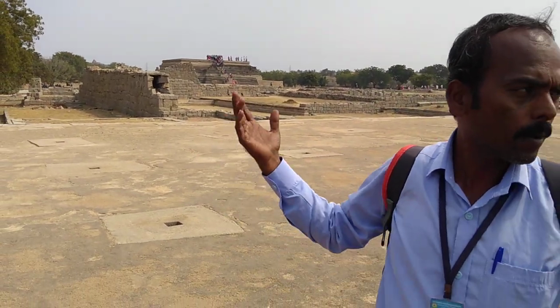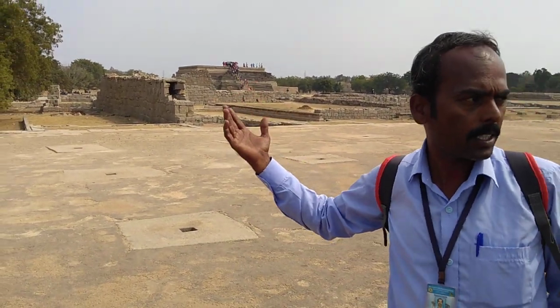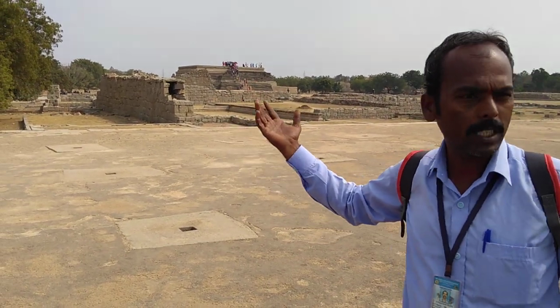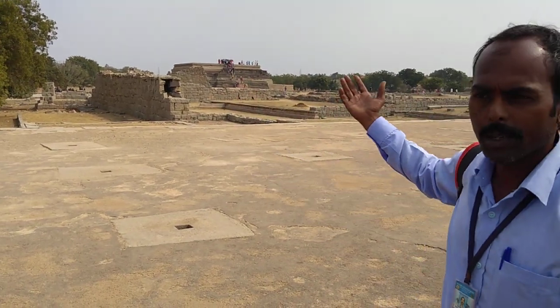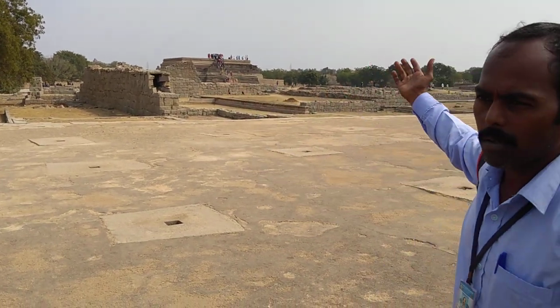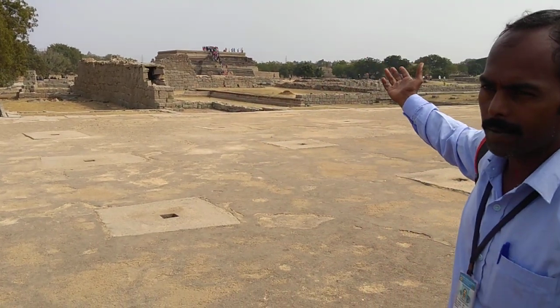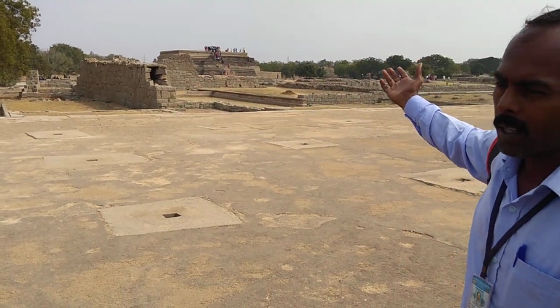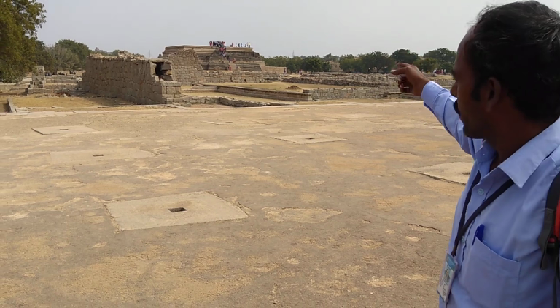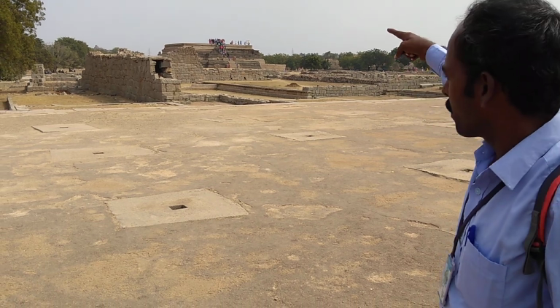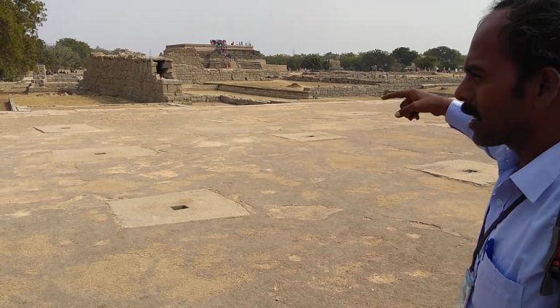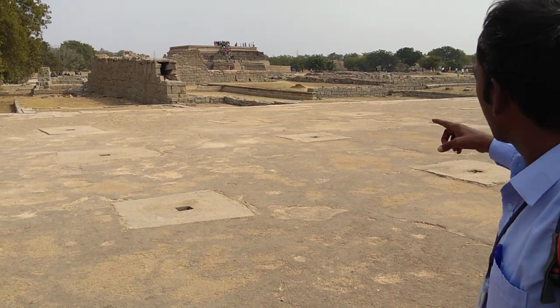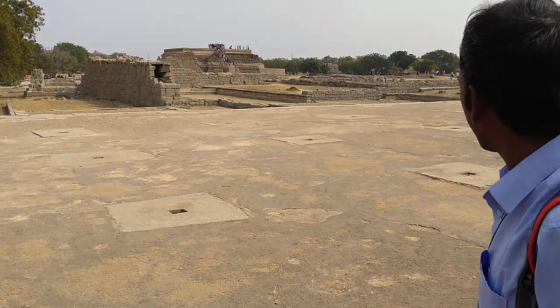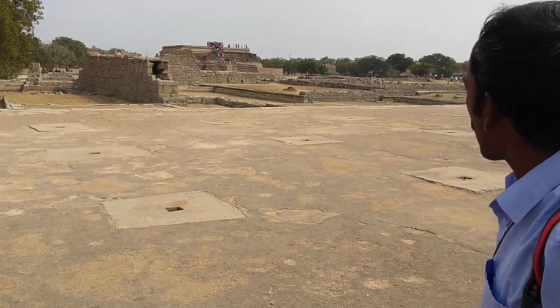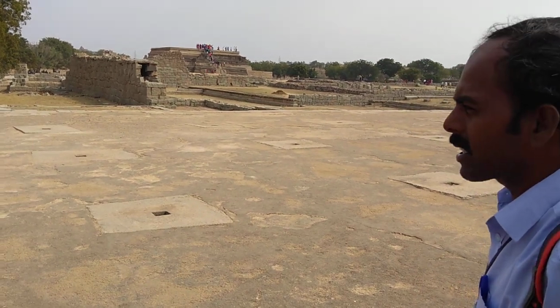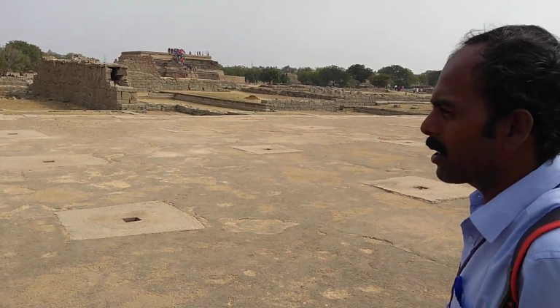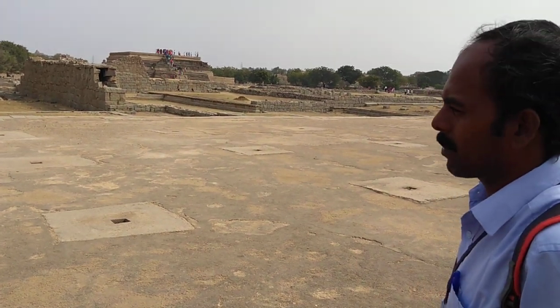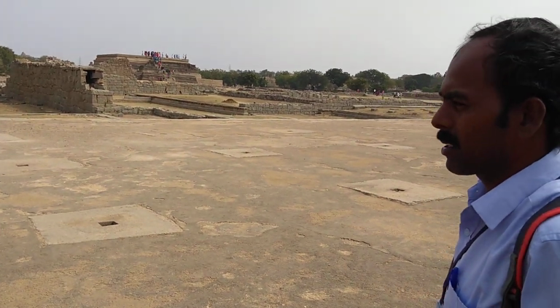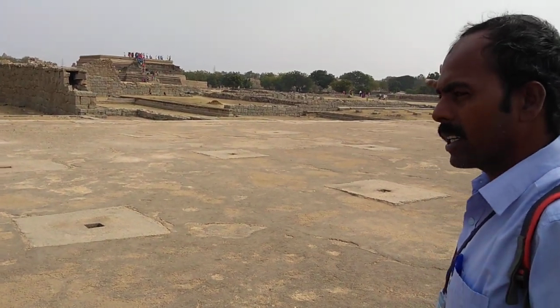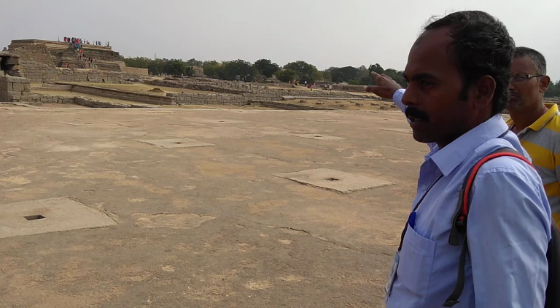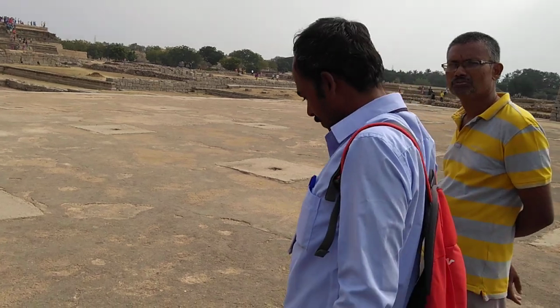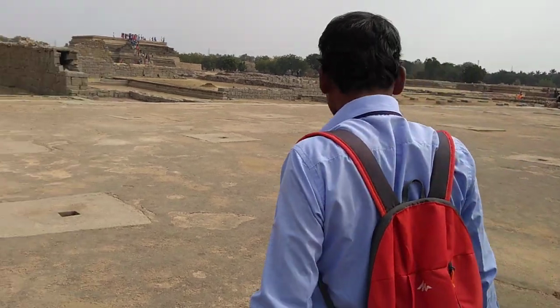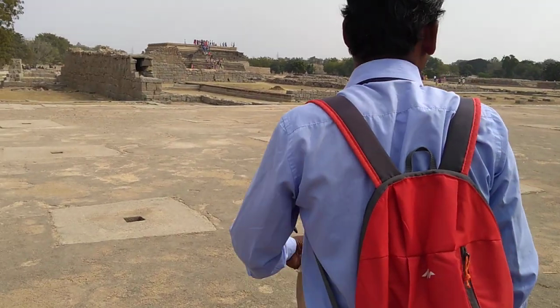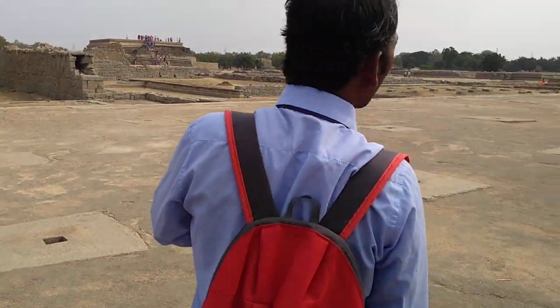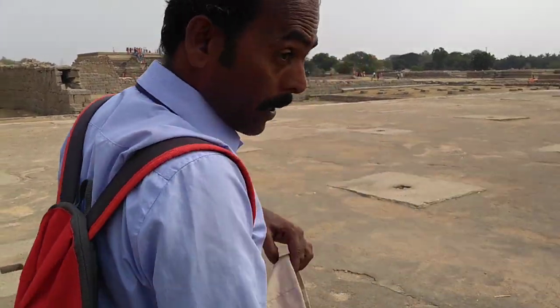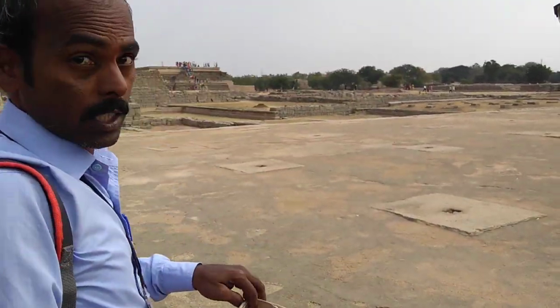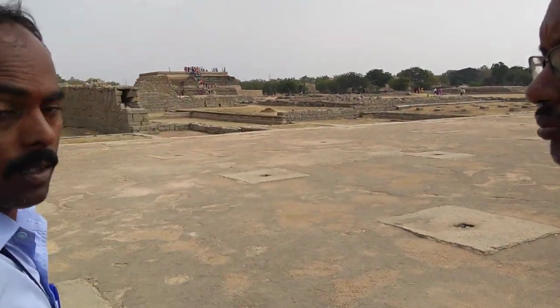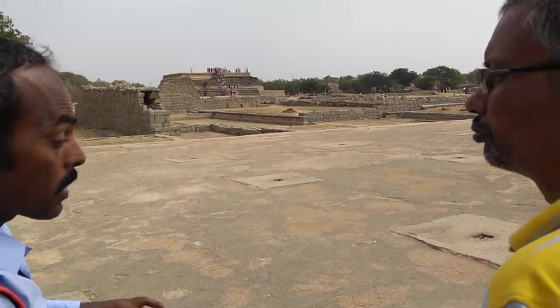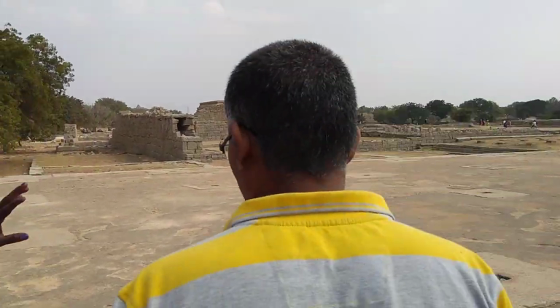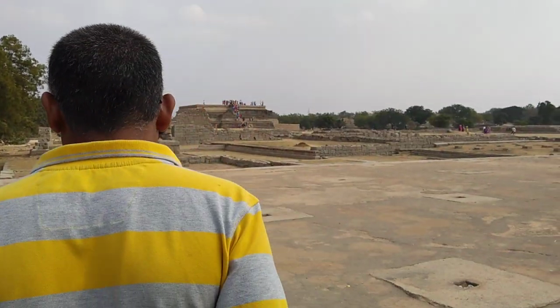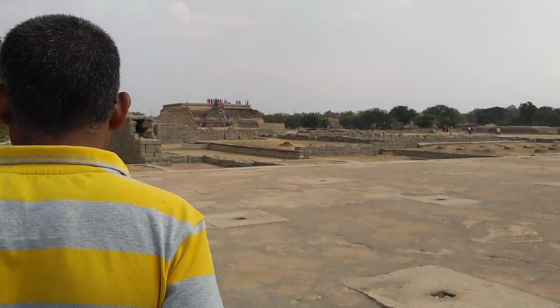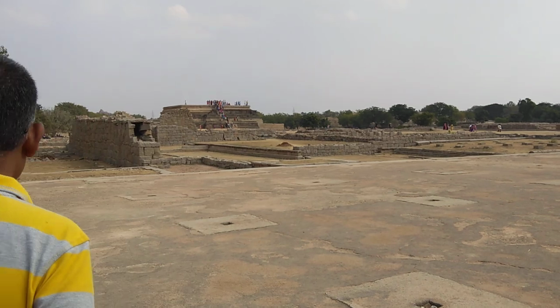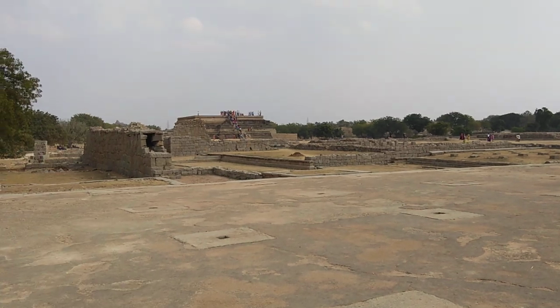Whatever Dashara festival activities took place were carved there. You will go up there later. Dashara was the biggest festival — a national-level celebration, according to them.